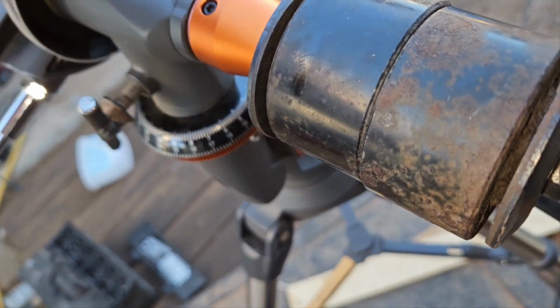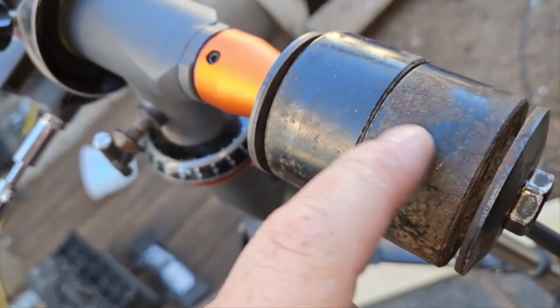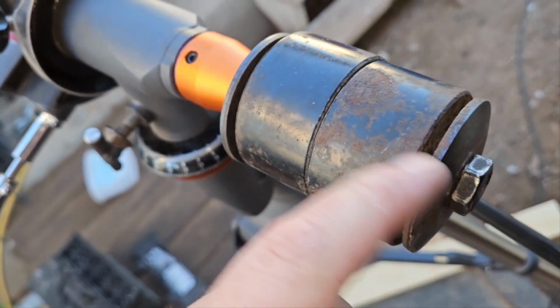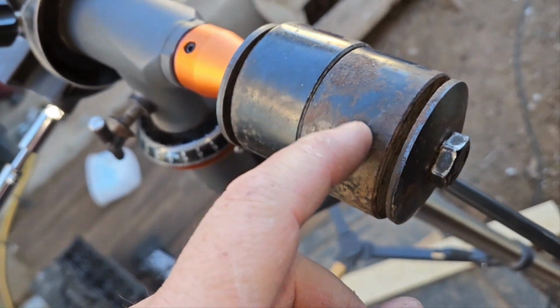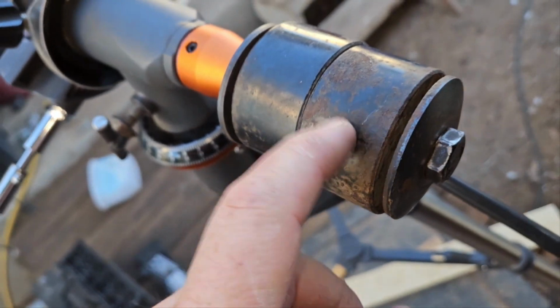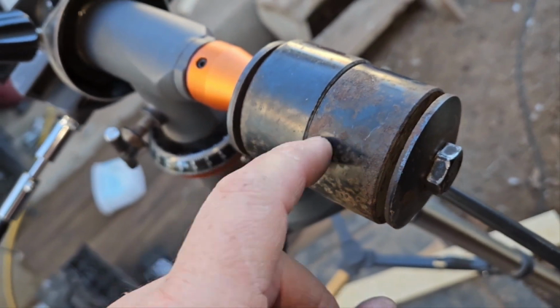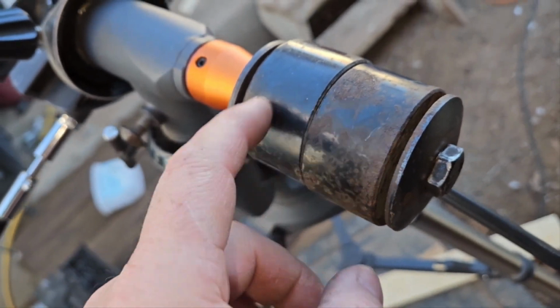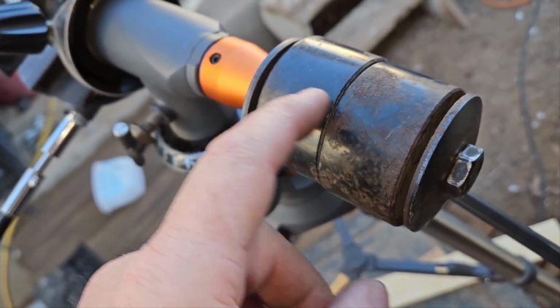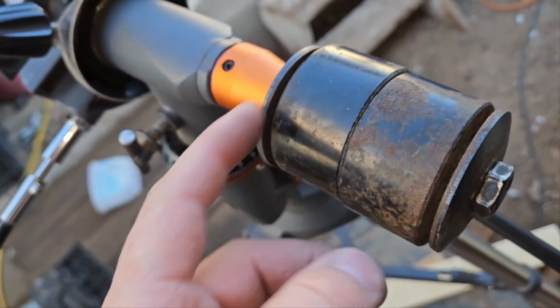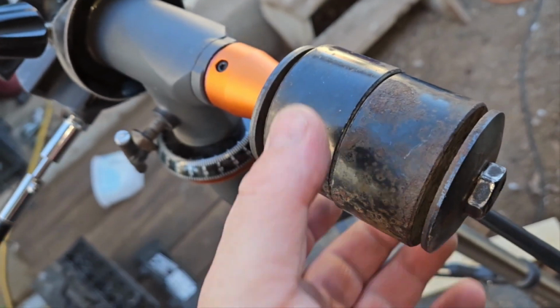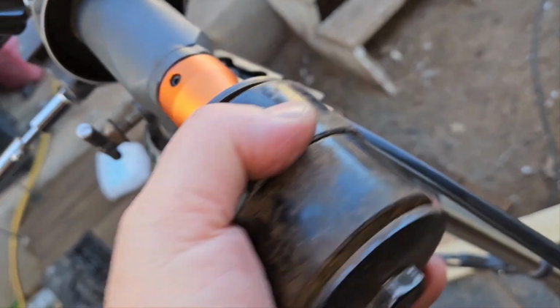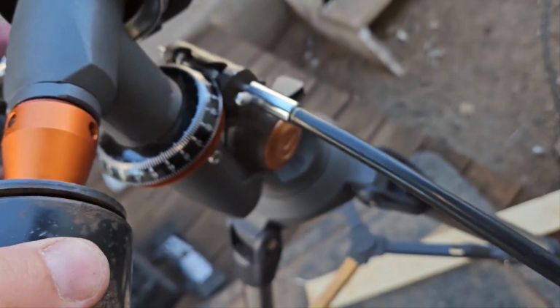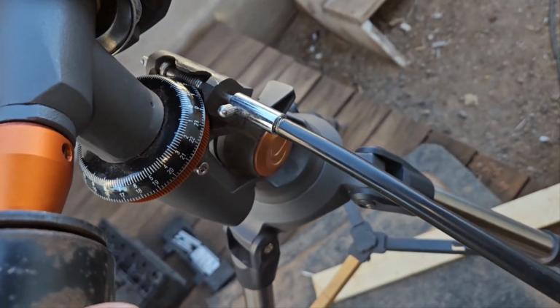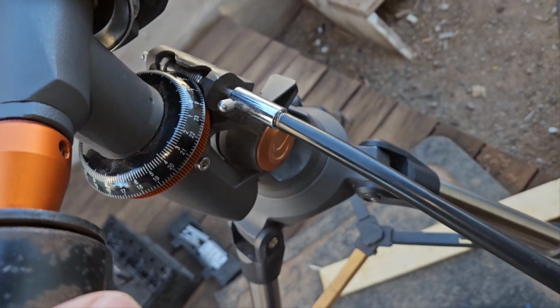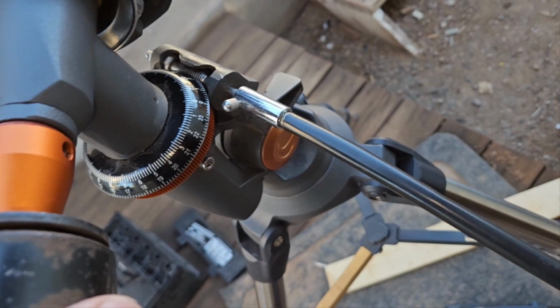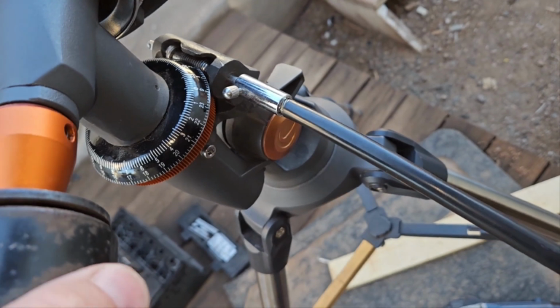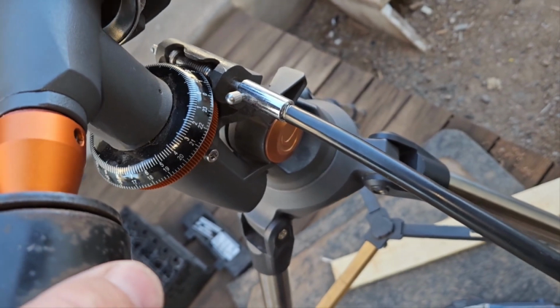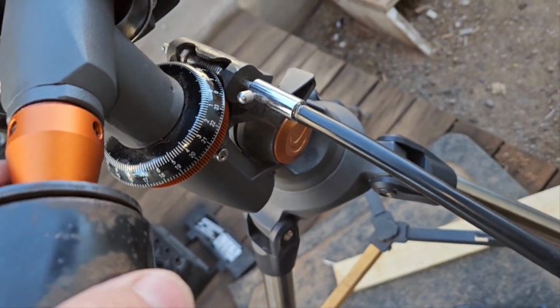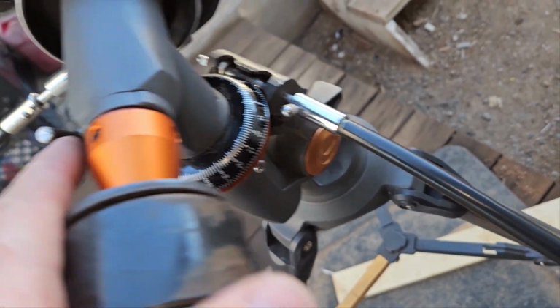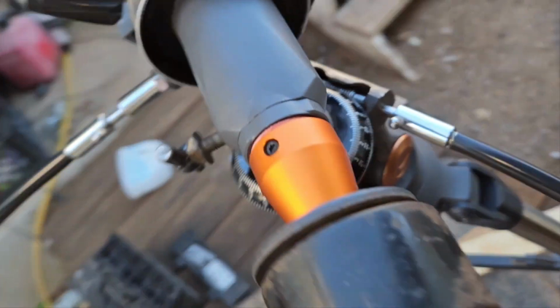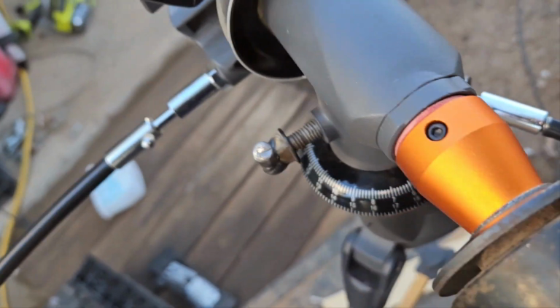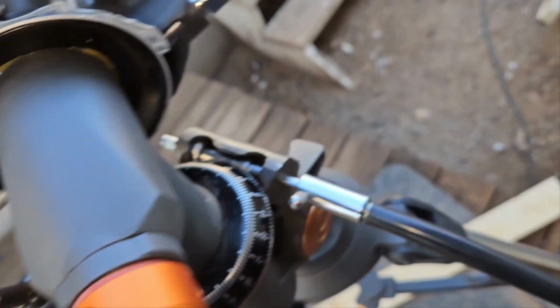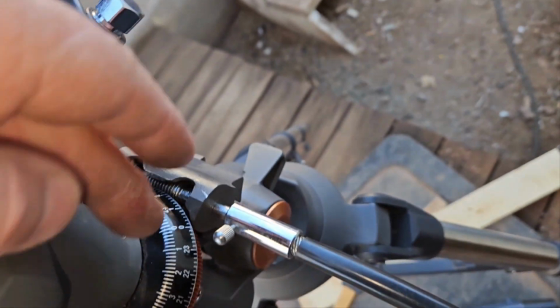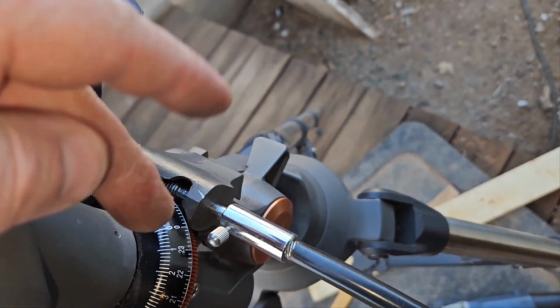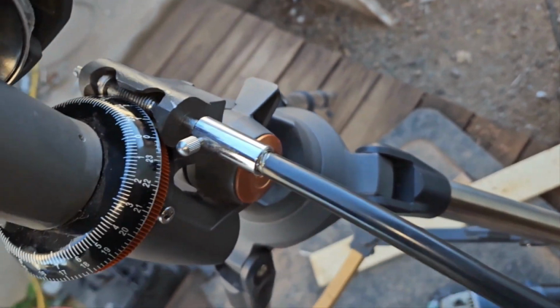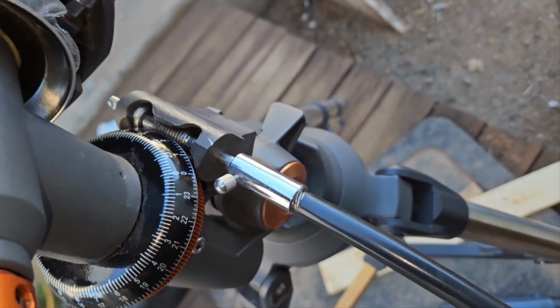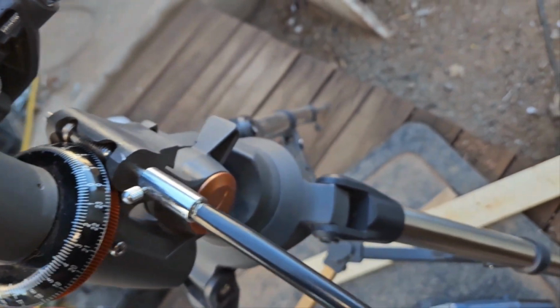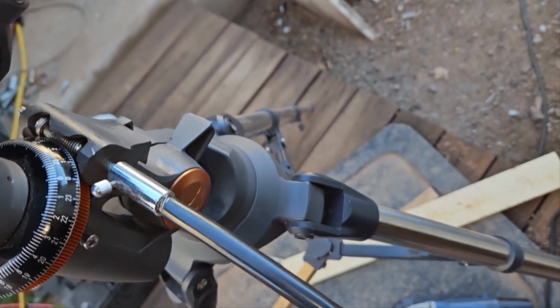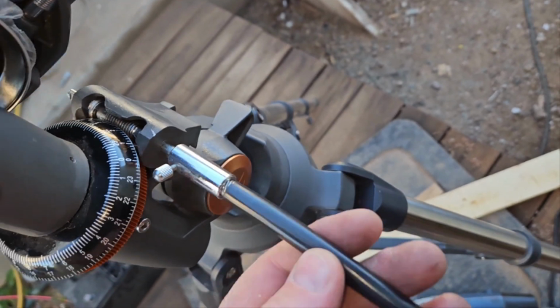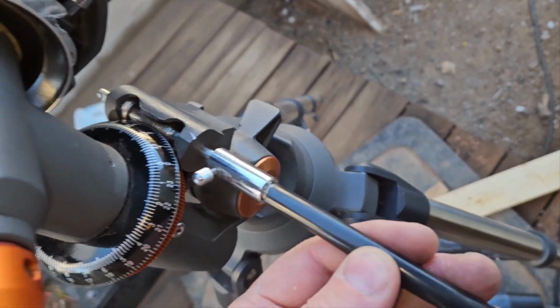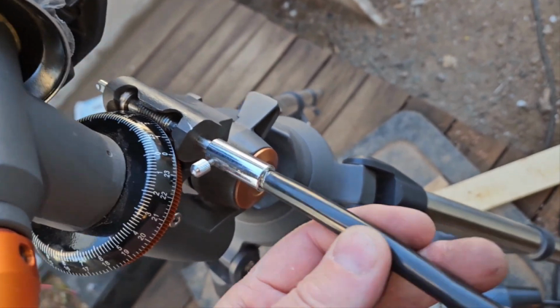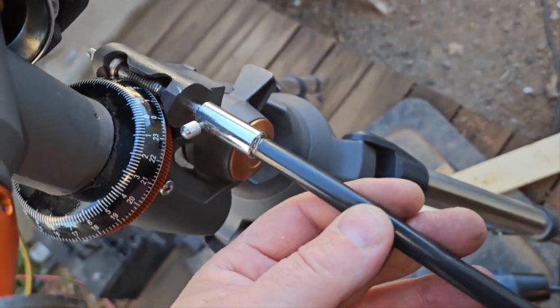I got this with the weights removed. This is something I fabbed up. These are spacers from a lift kit for a truck. One of these is kind of not good because I think the previous owner bent it.